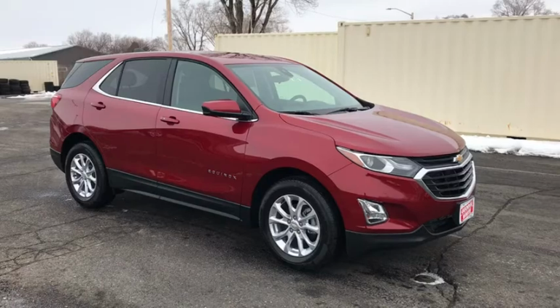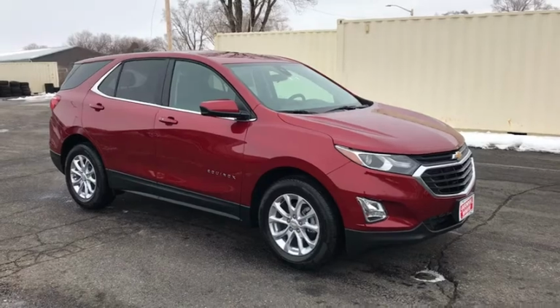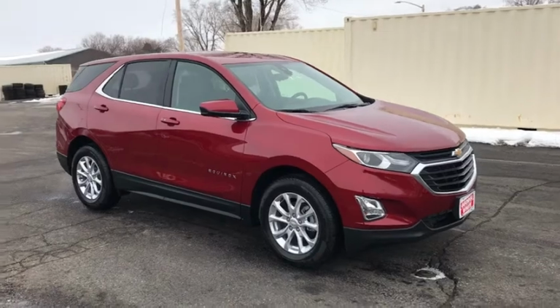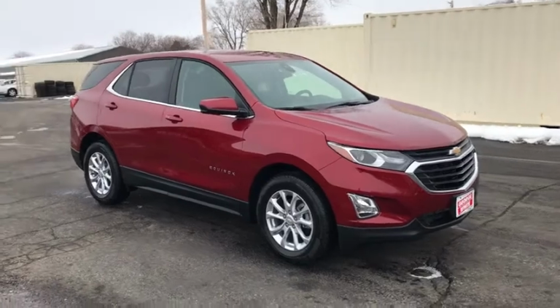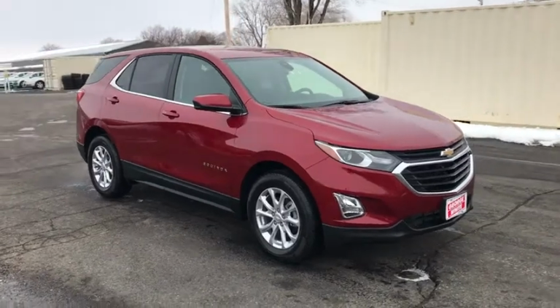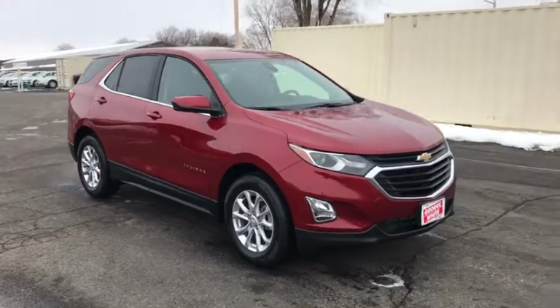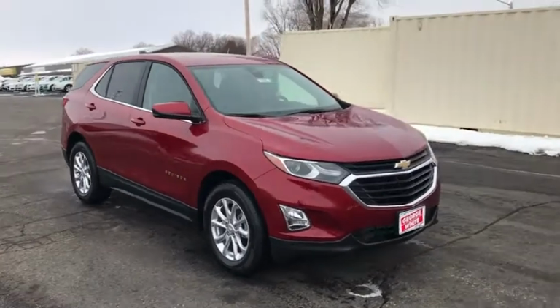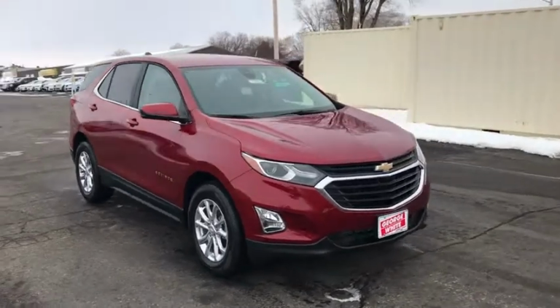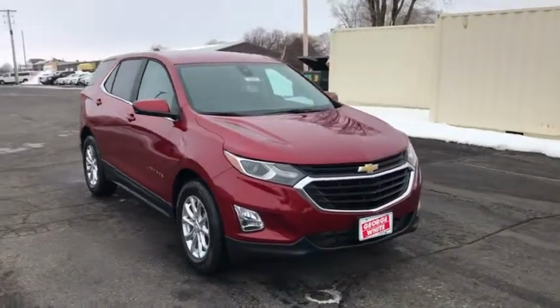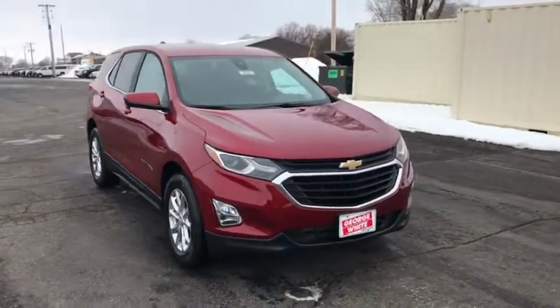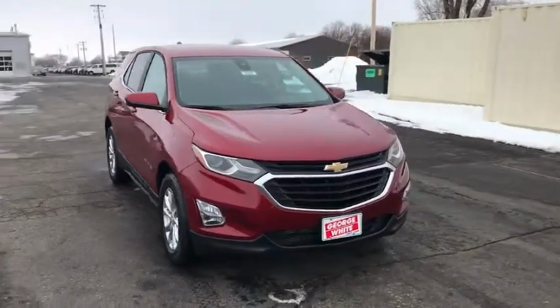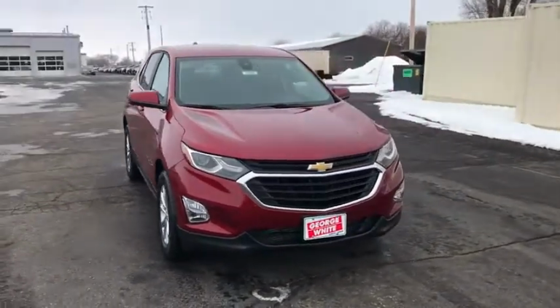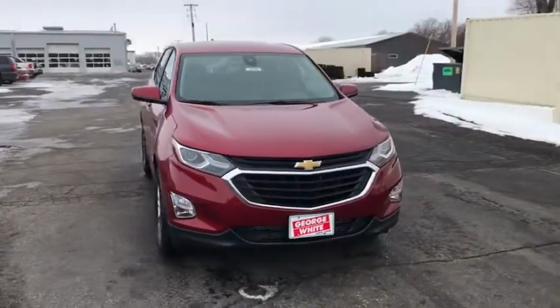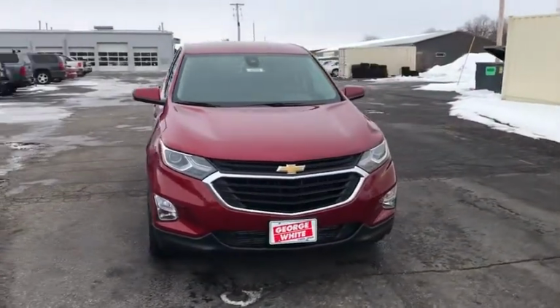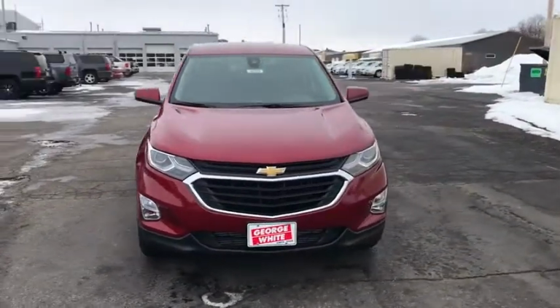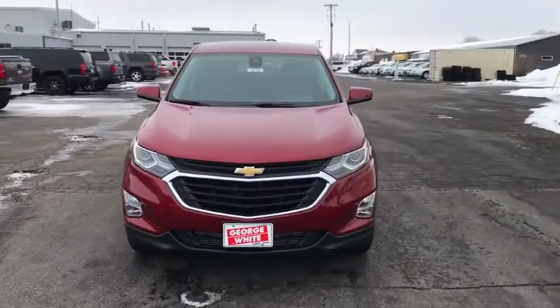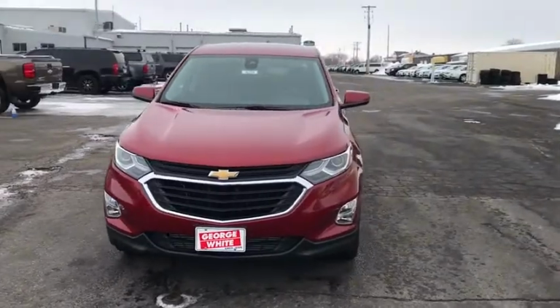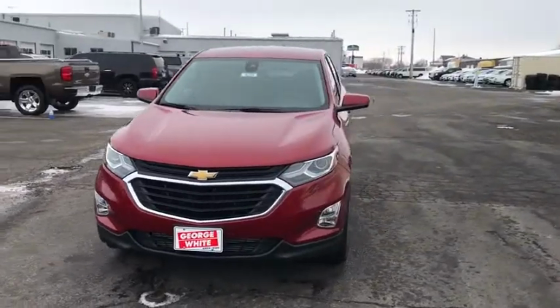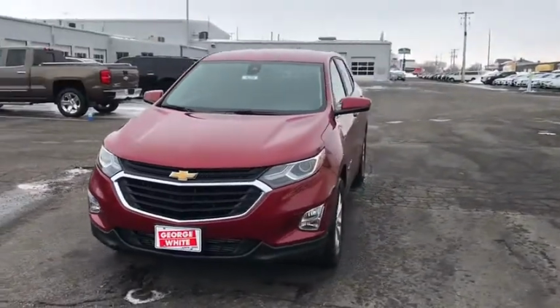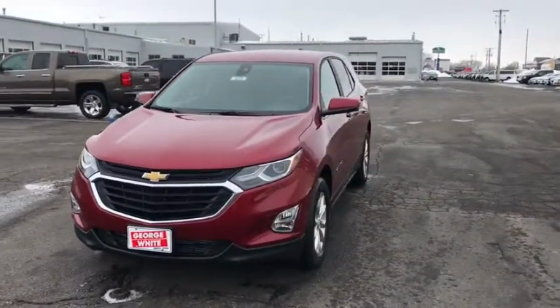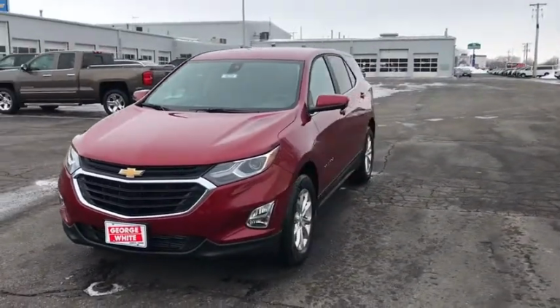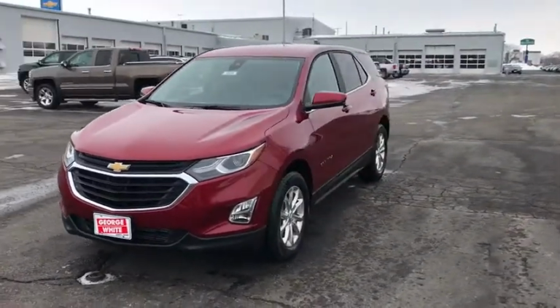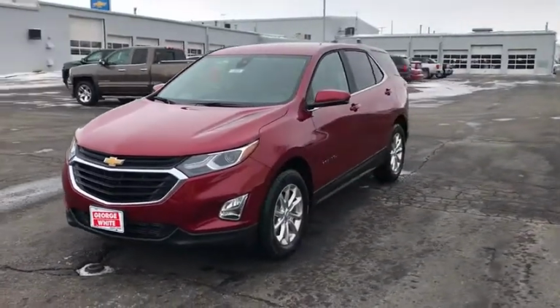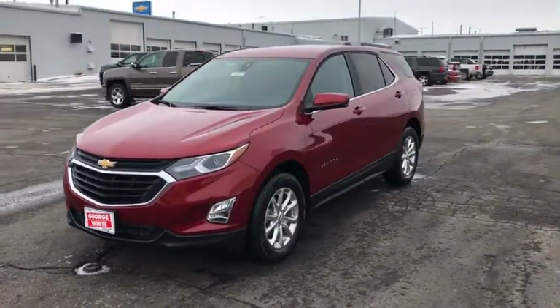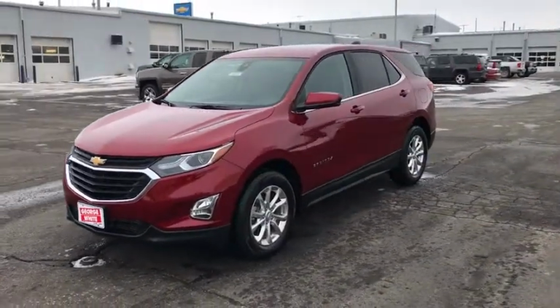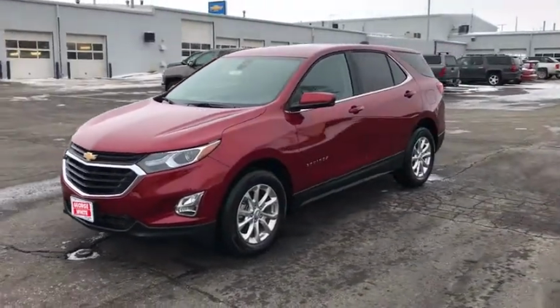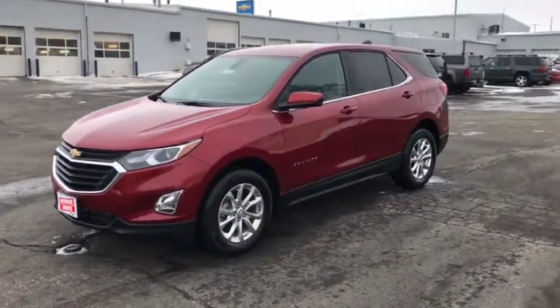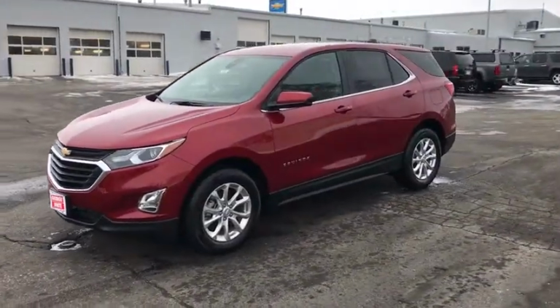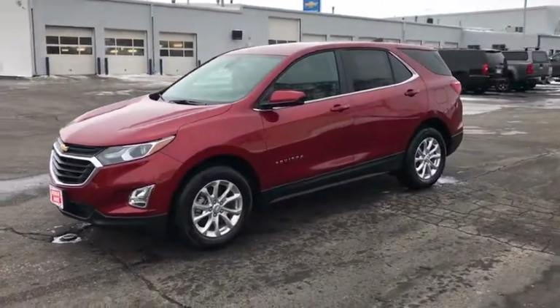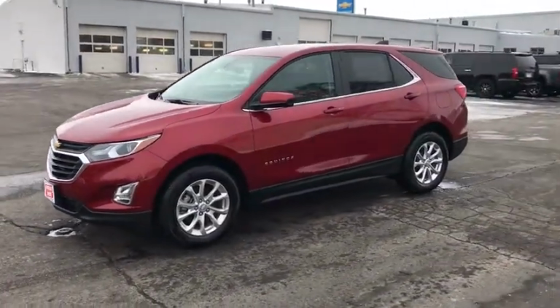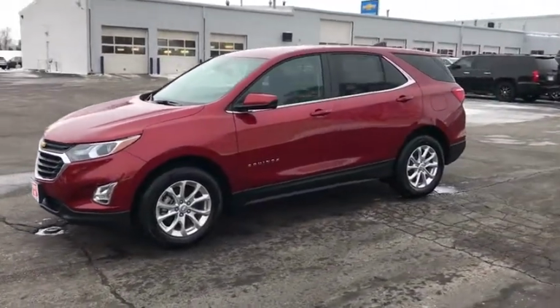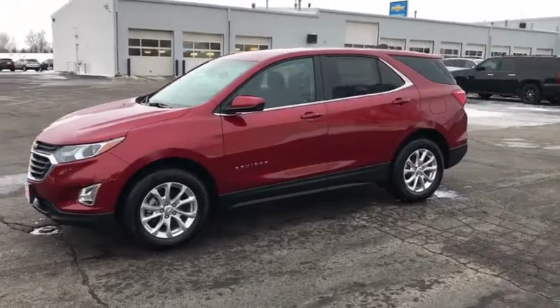We are pleased to show you the 2021 Chevrolet Equinox. Fuel efficiency, safety, and value equals the Chevy Equinox. Here are some of this vehicle's great options.